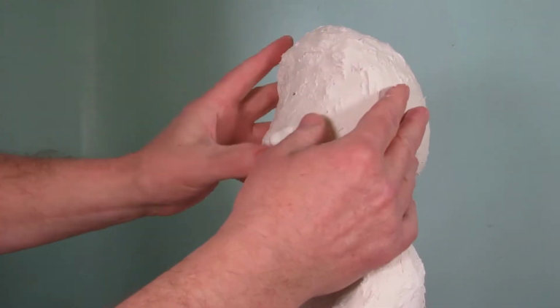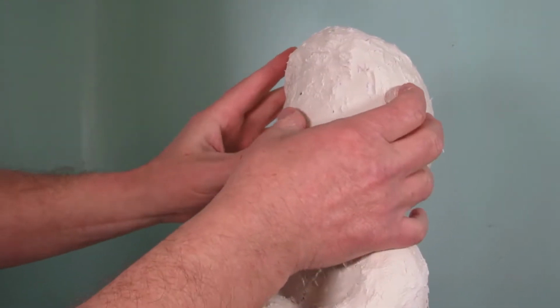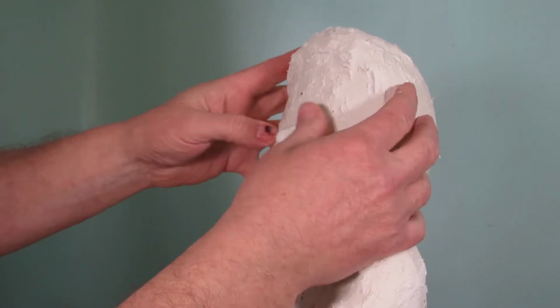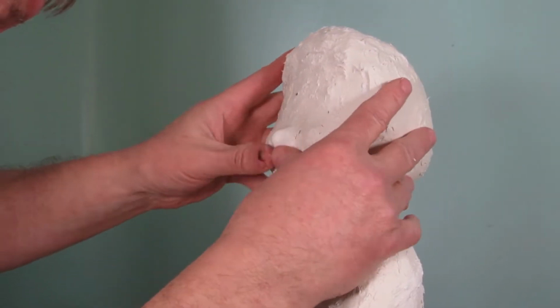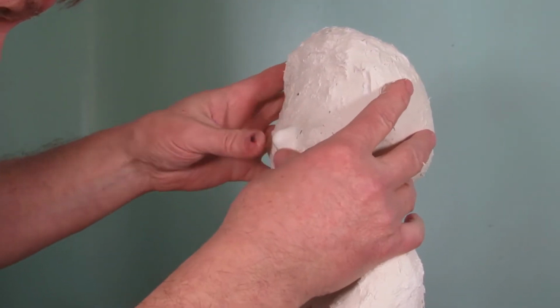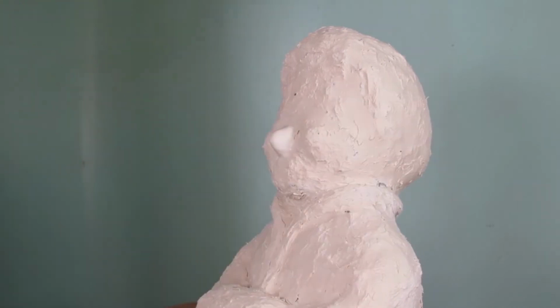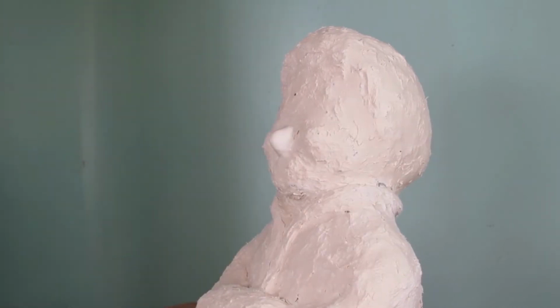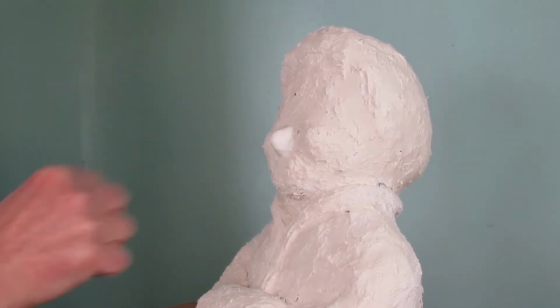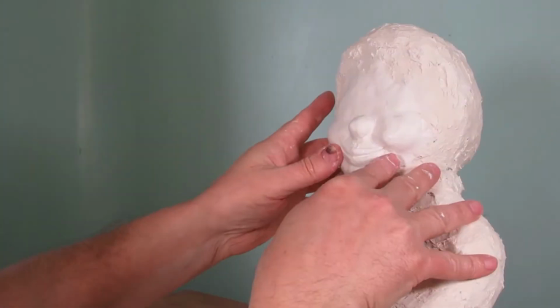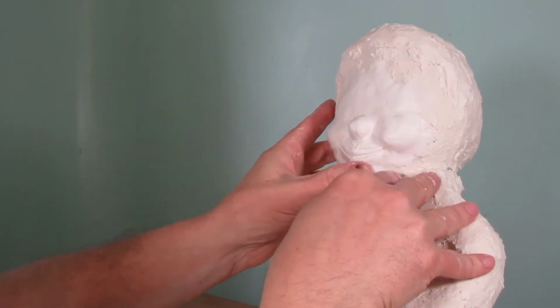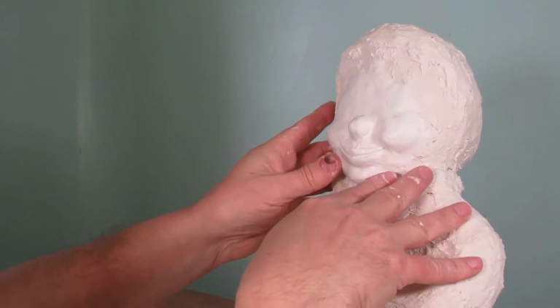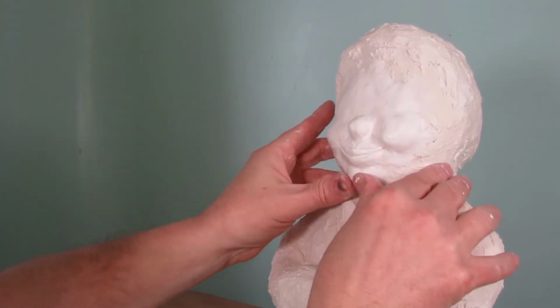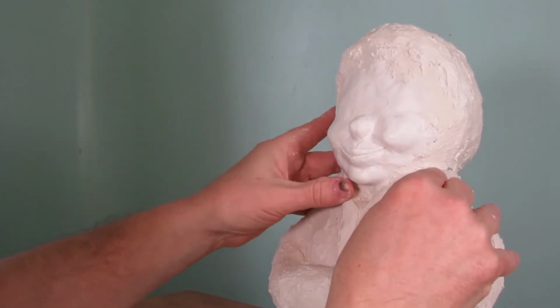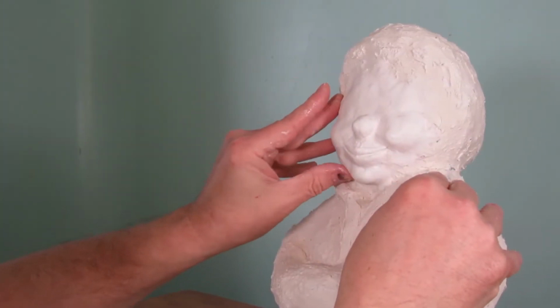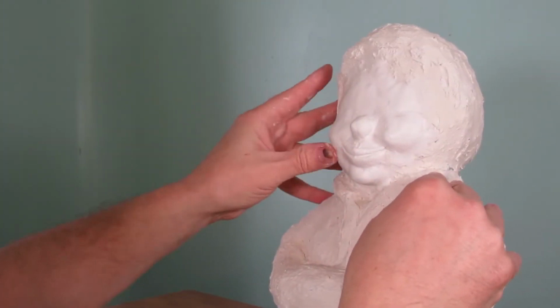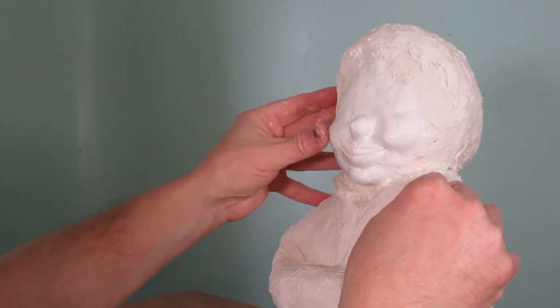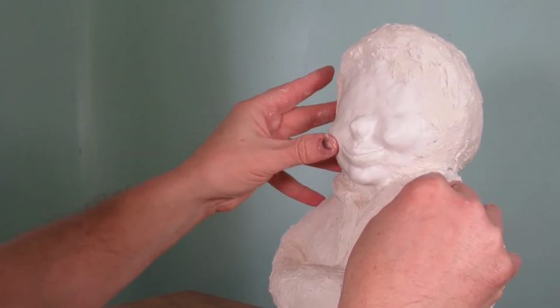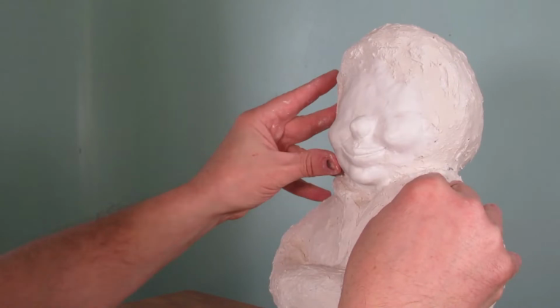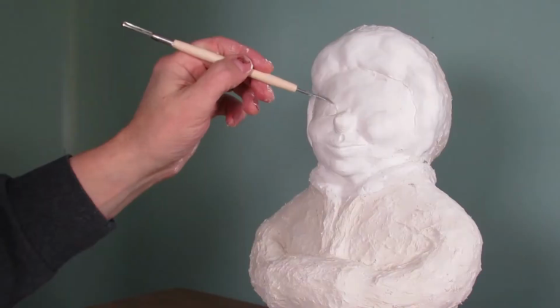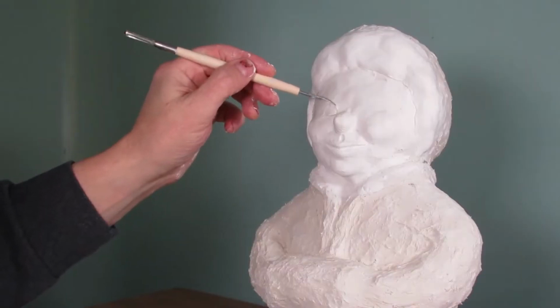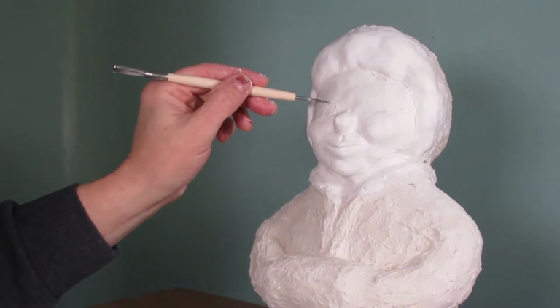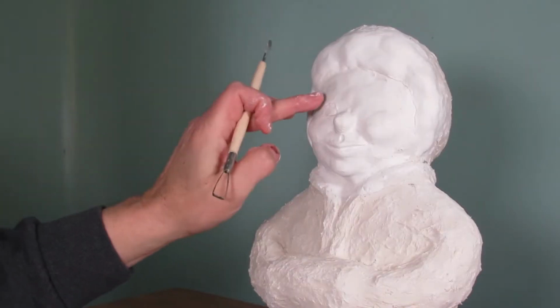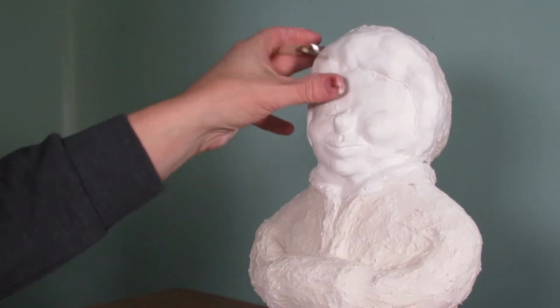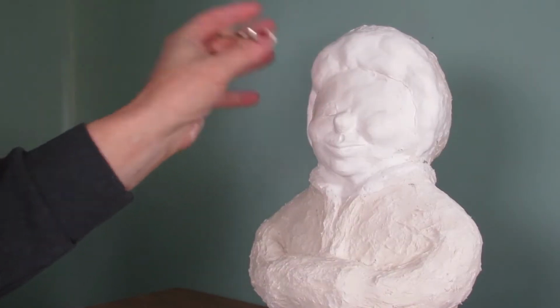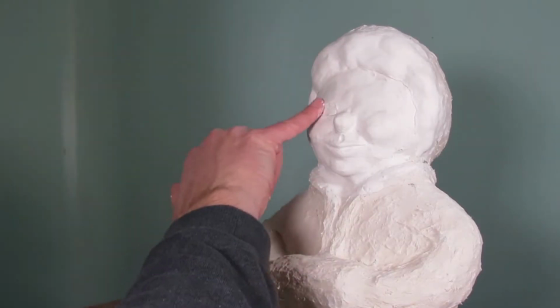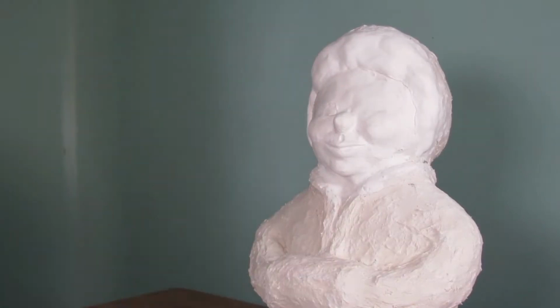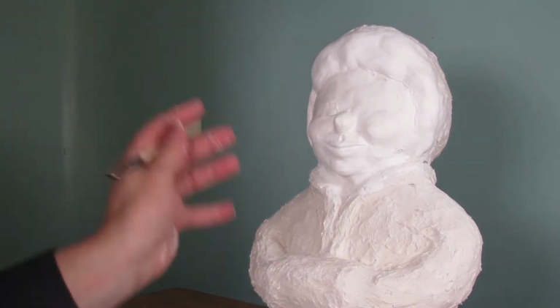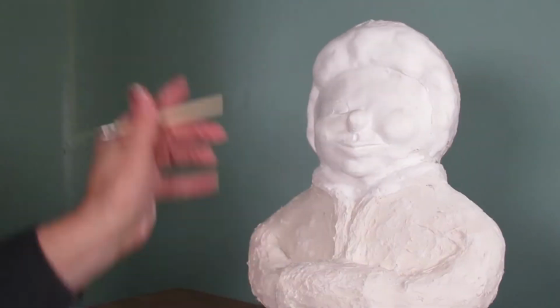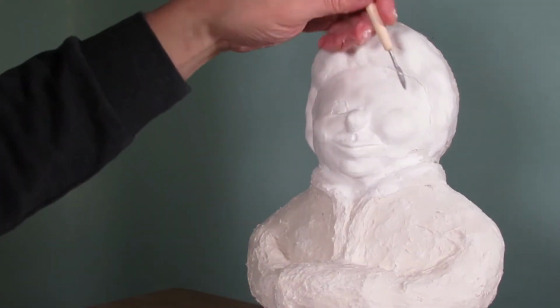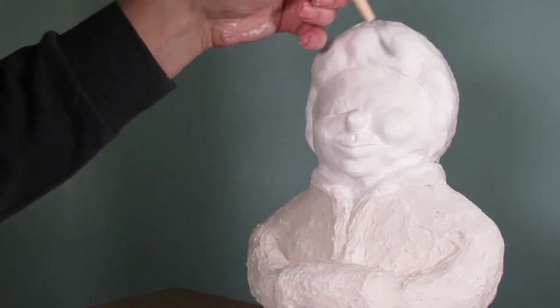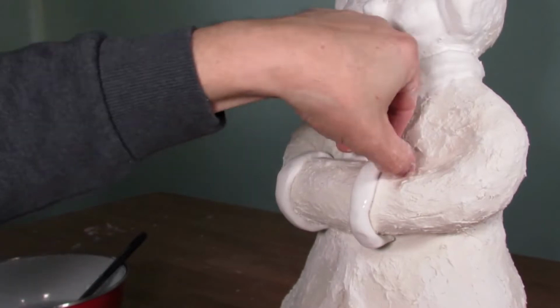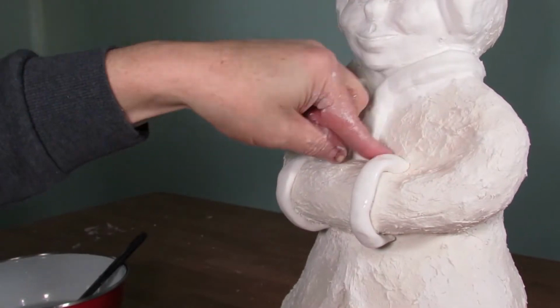After I'm done spreading the papier-mâché clay and everything is dry, I then use the Scalpia air-dry clay to build up the face, the head, the hair, and other parts of the body.